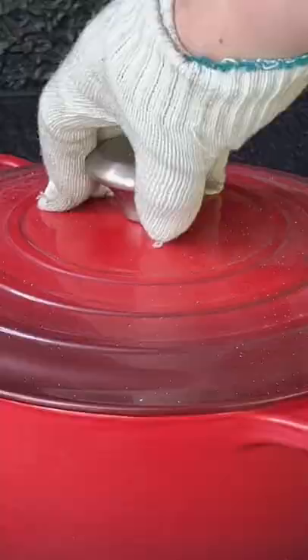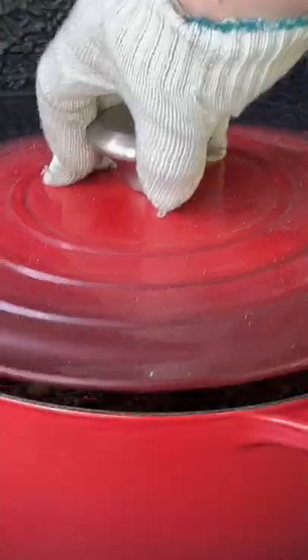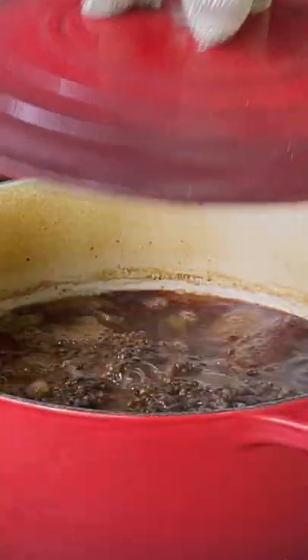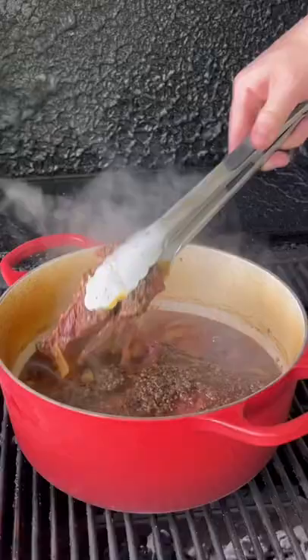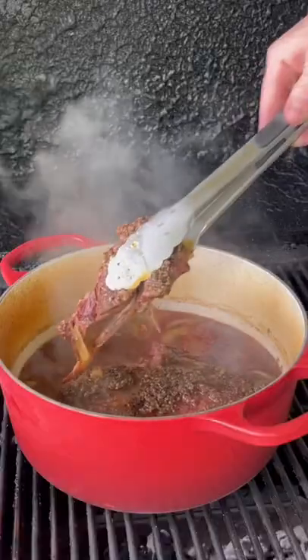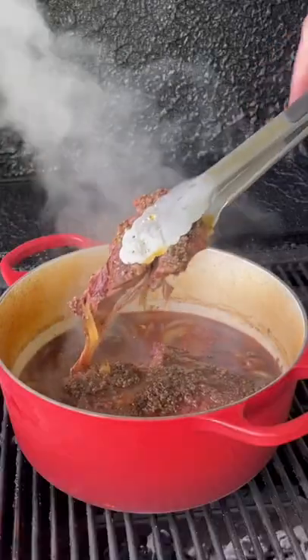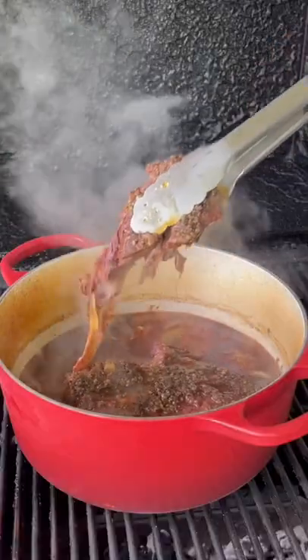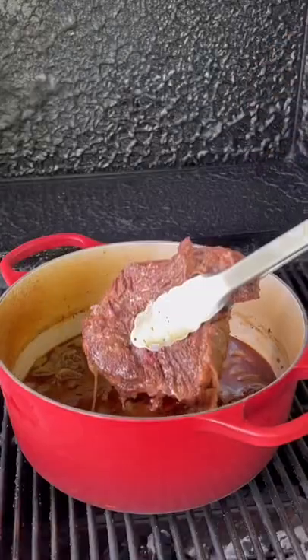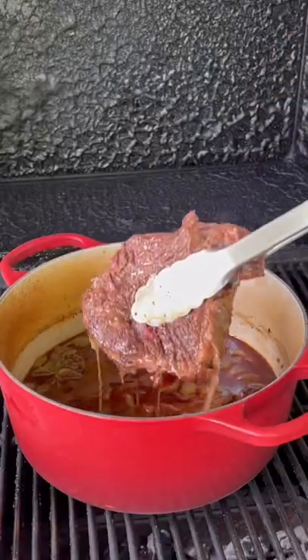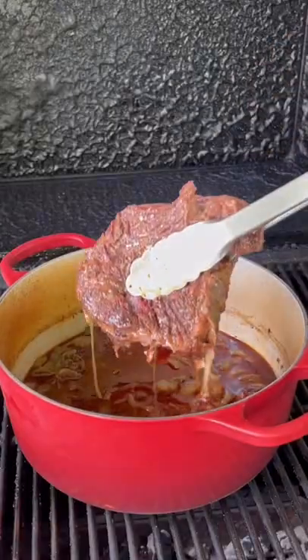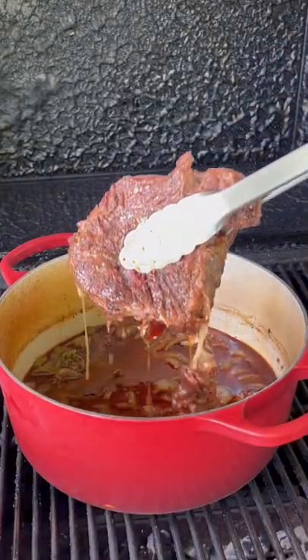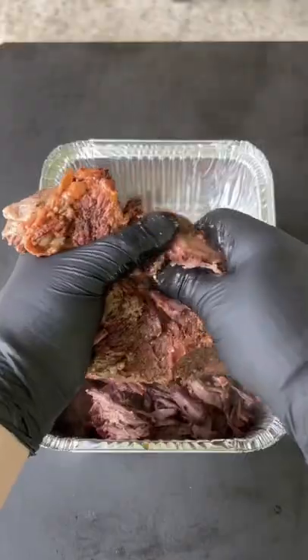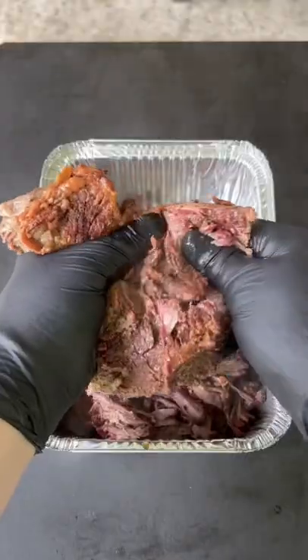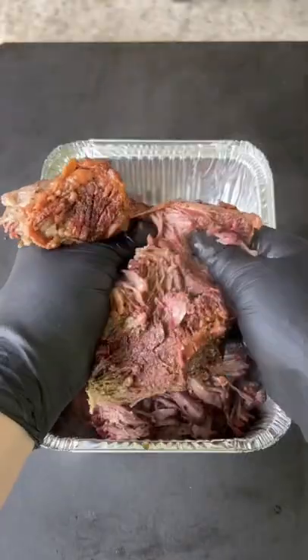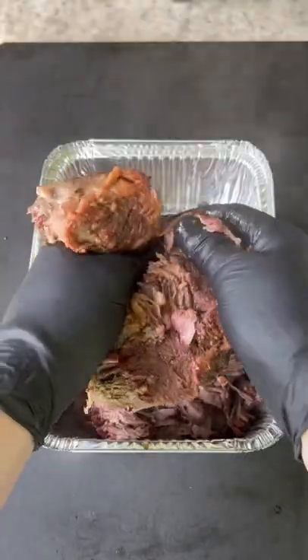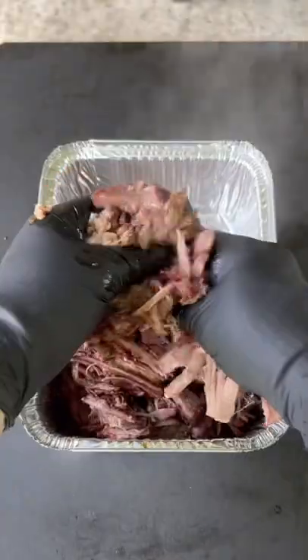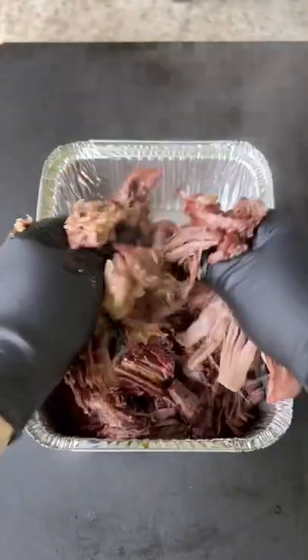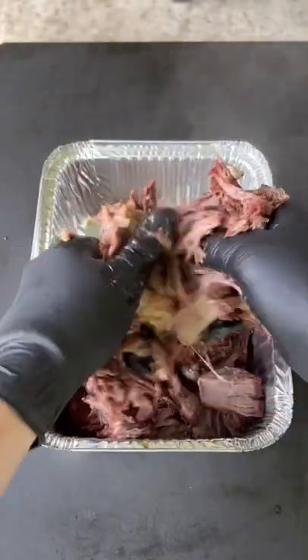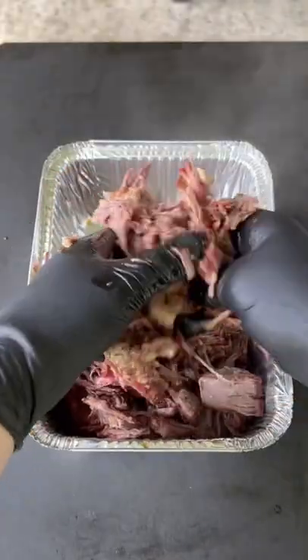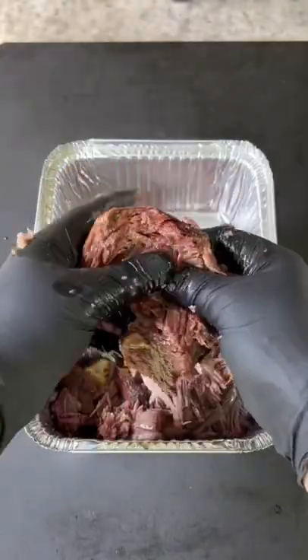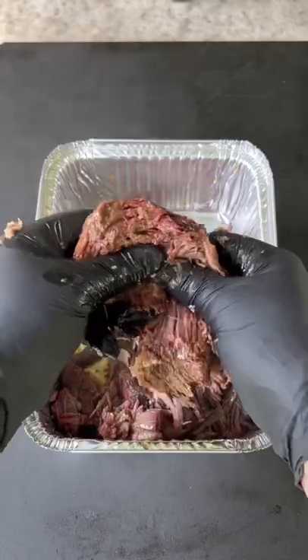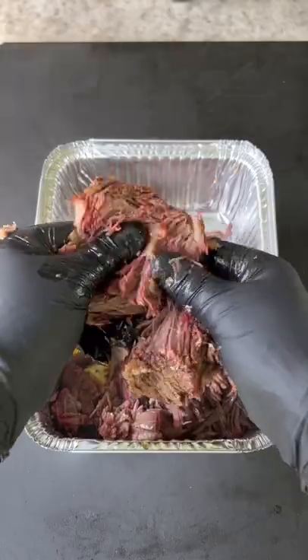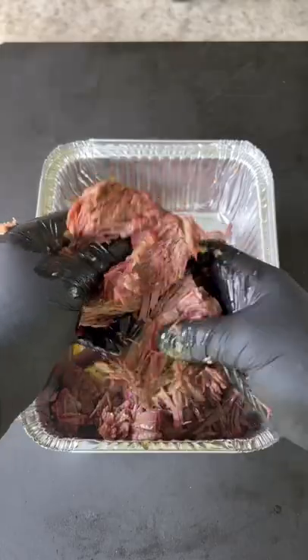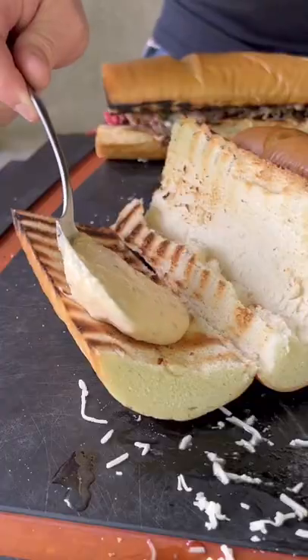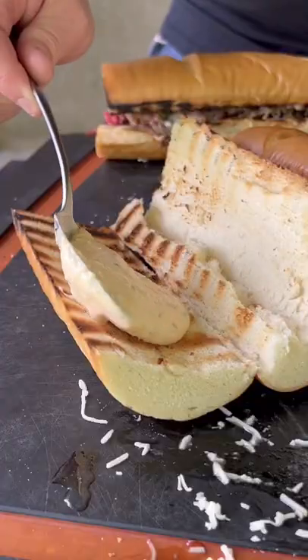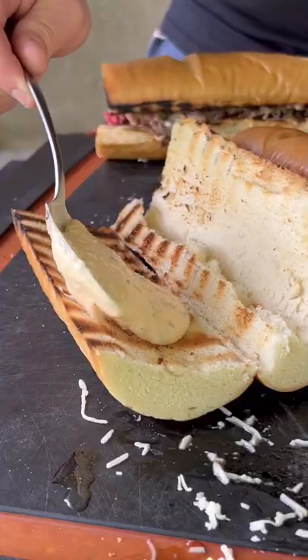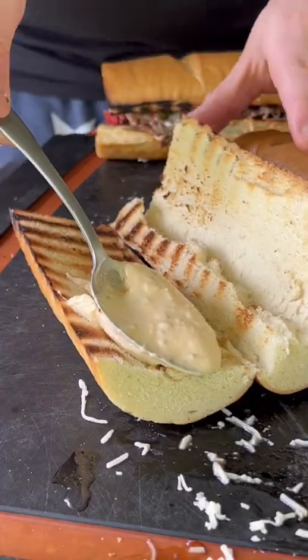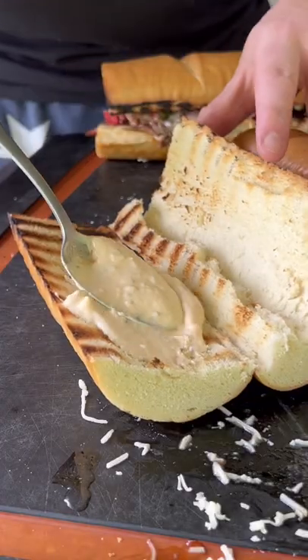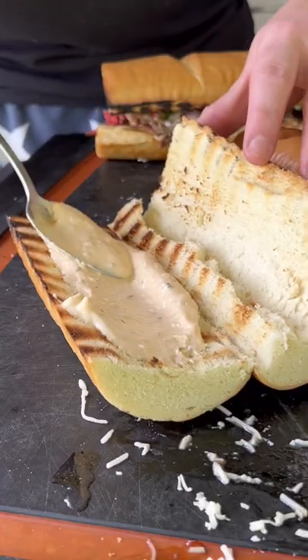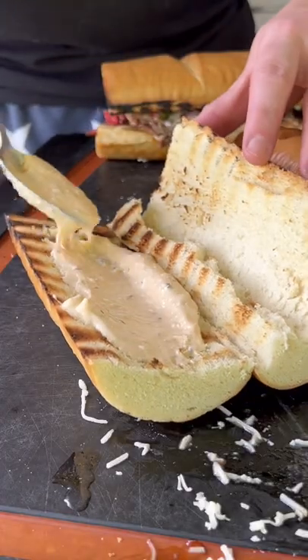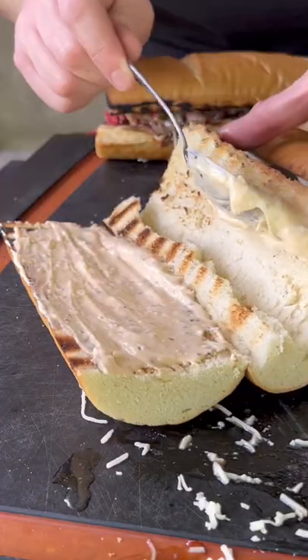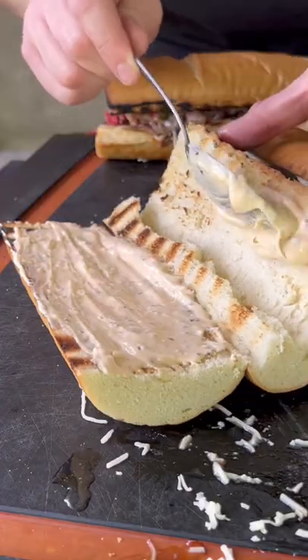Checking it four hours later — it is shreddable. We're going to remove it, put it in a pan, shred it, and place it back in that pot so those juices can get all up in that beef.